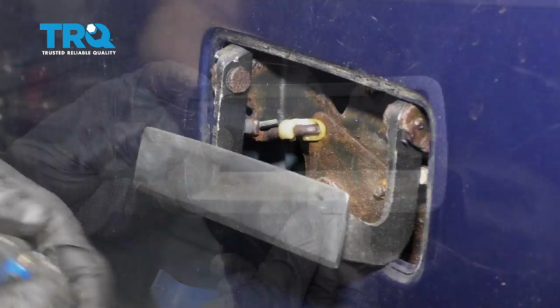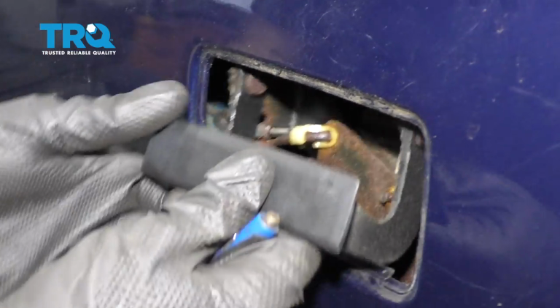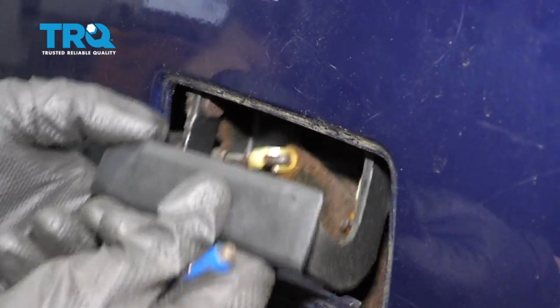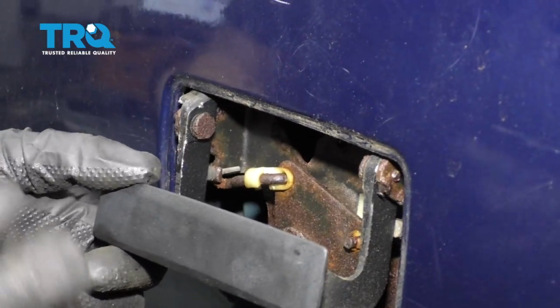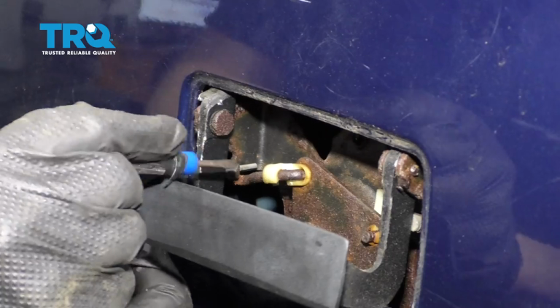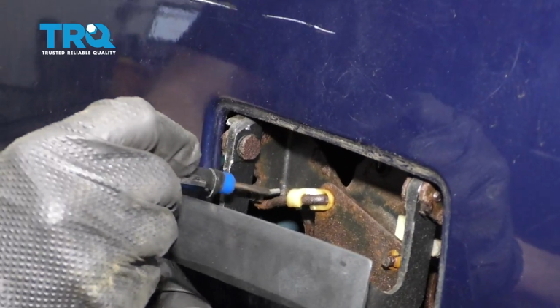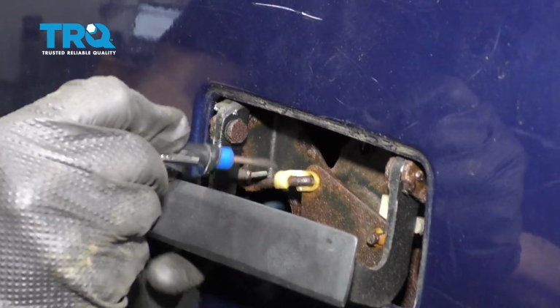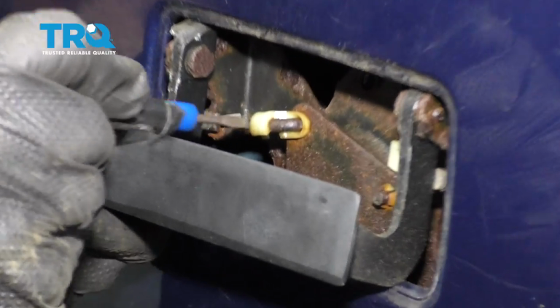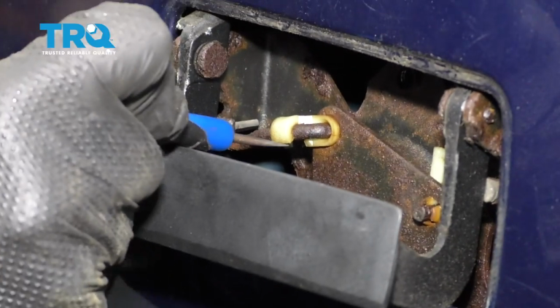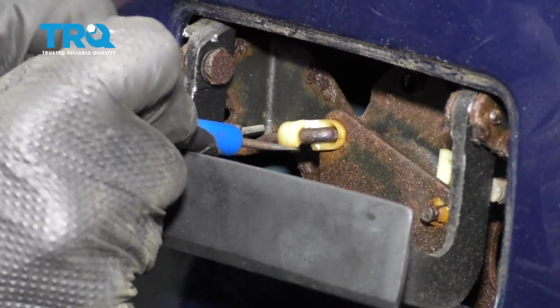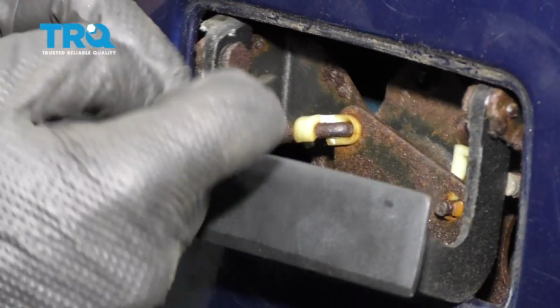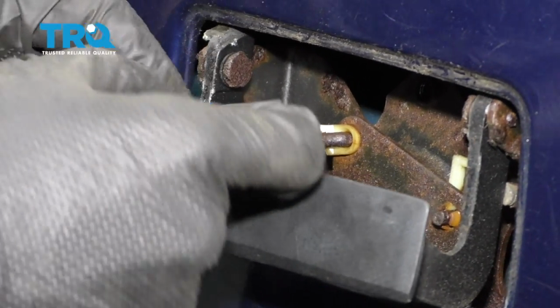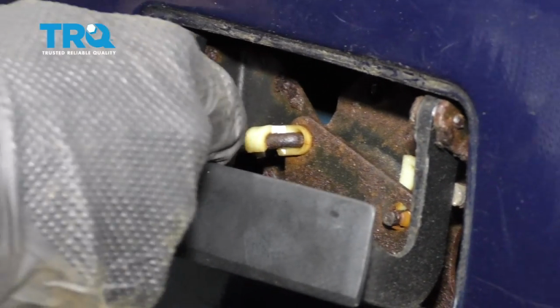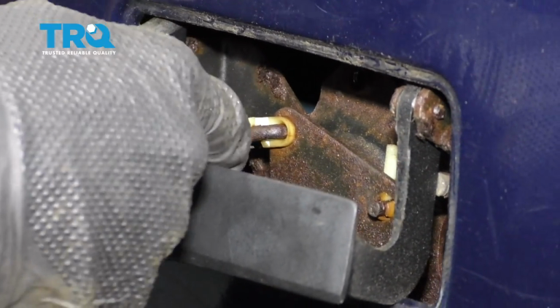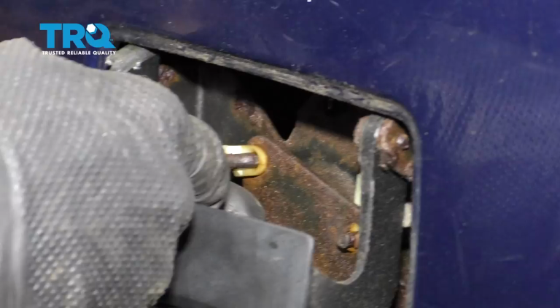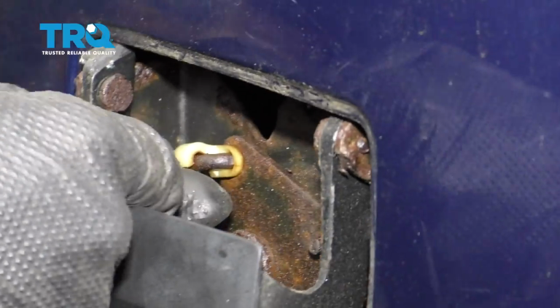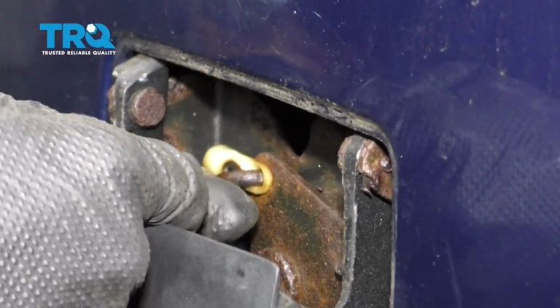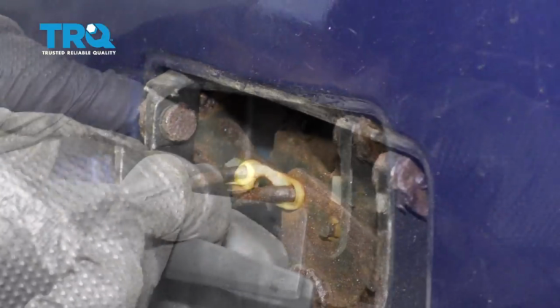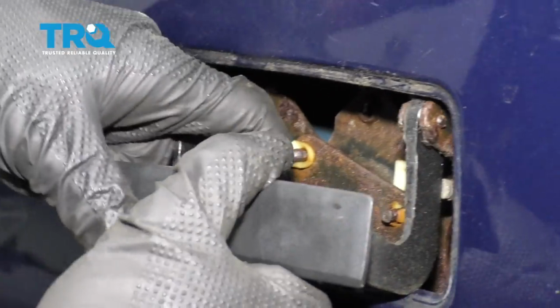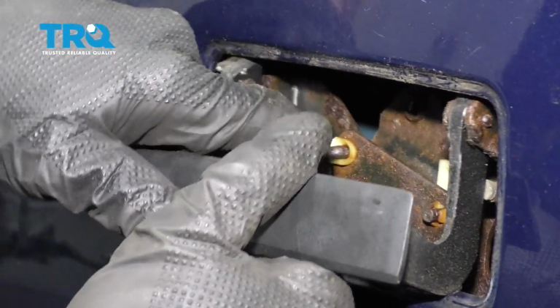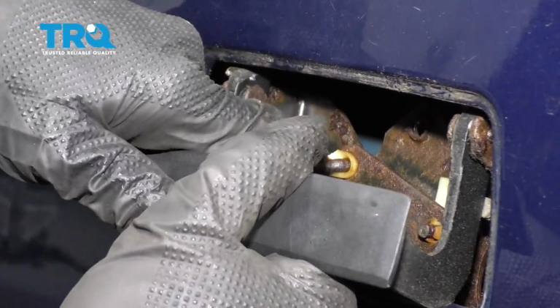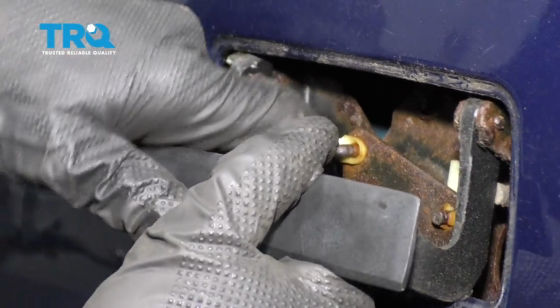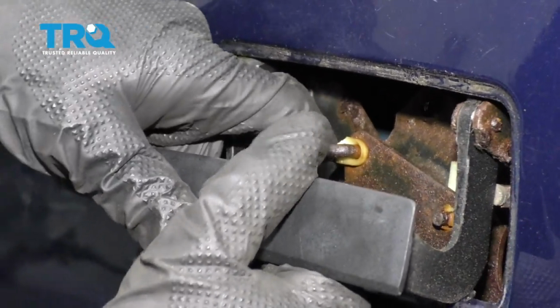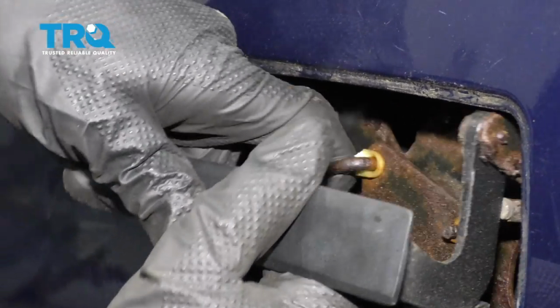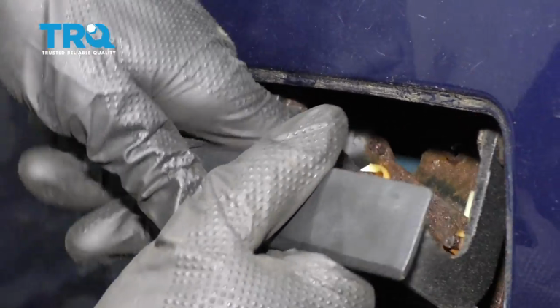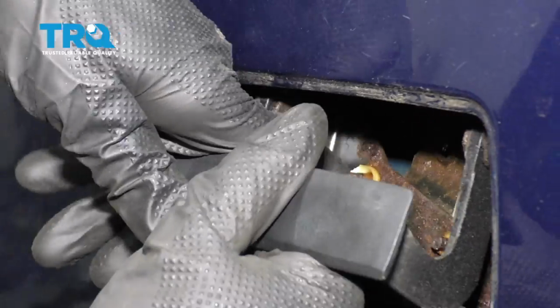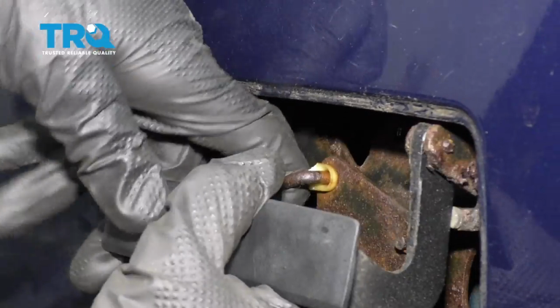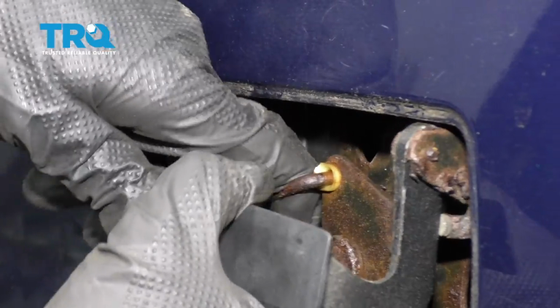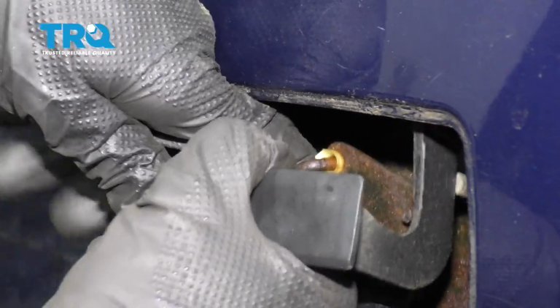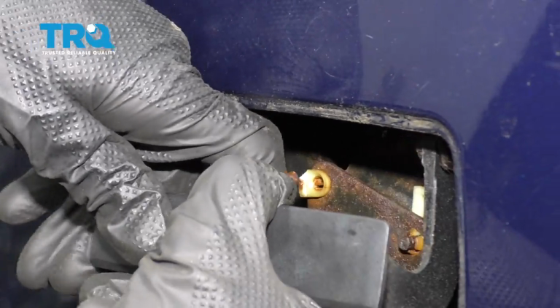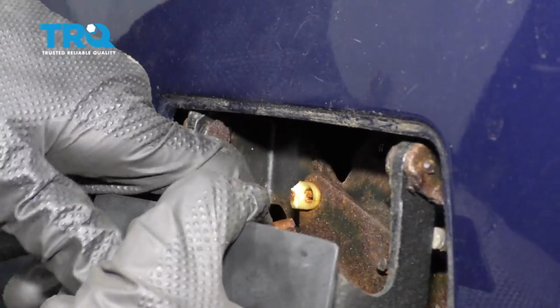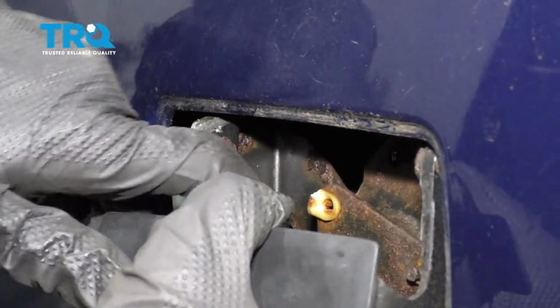Now the next thing we need to do is wiggle this around so we can access this right here. We're gonna go ahead and pop this white tab off — that's gonna unlock it. After you get that up and unlocked, we'll continue on to removing our rod from this. Just wiggle it around and it should pop off.